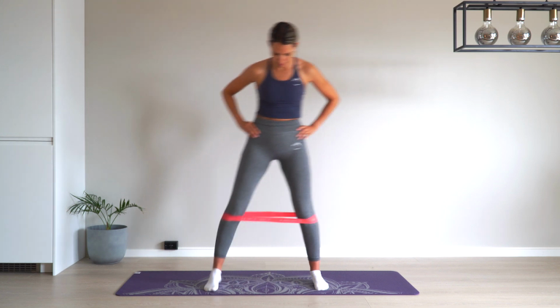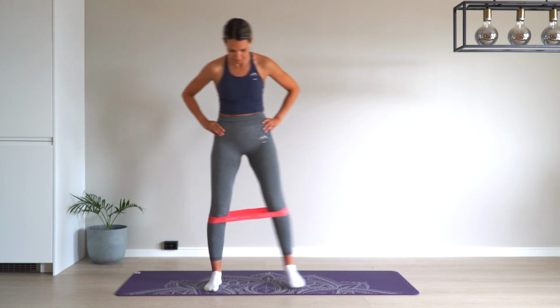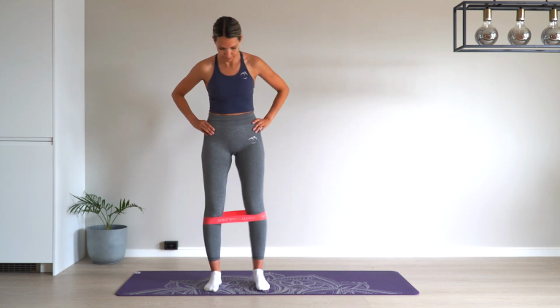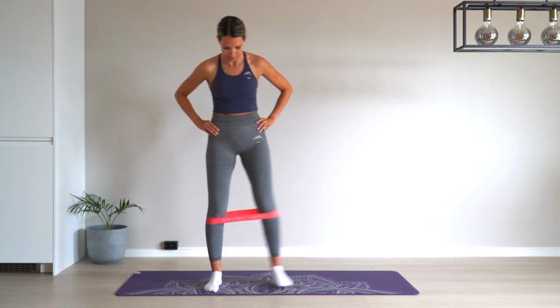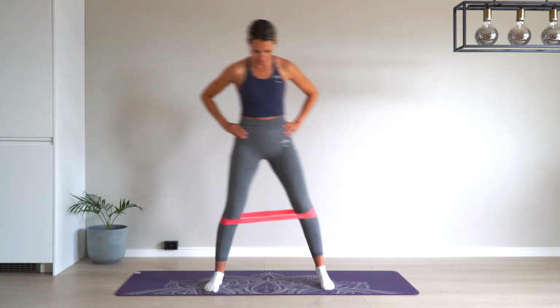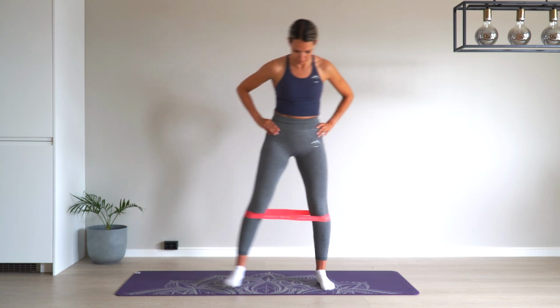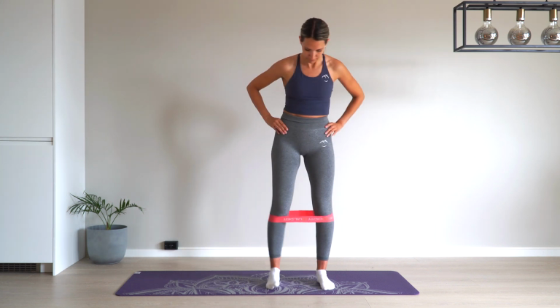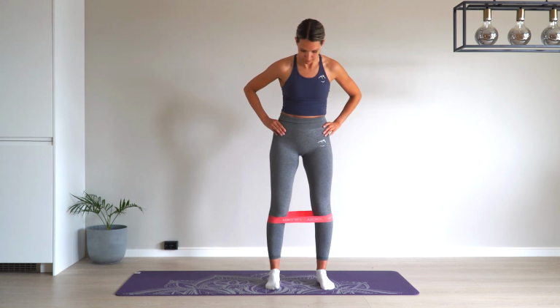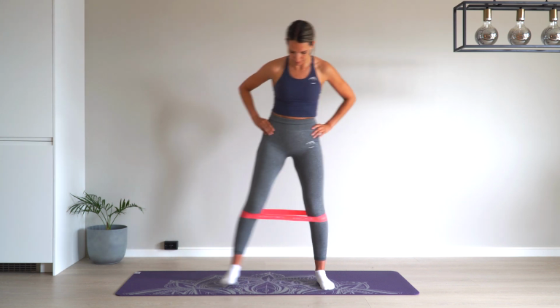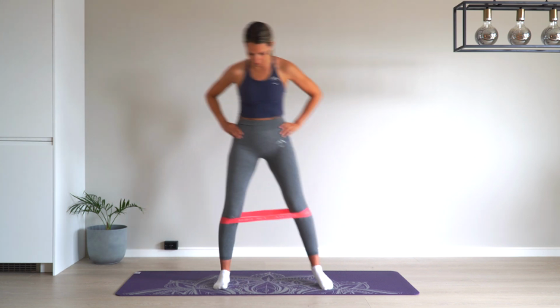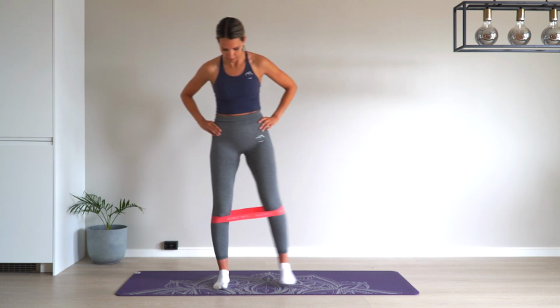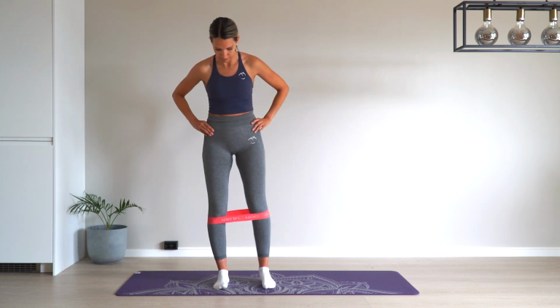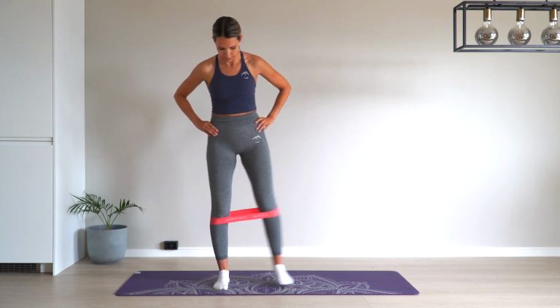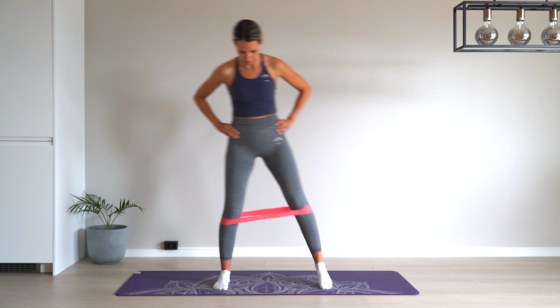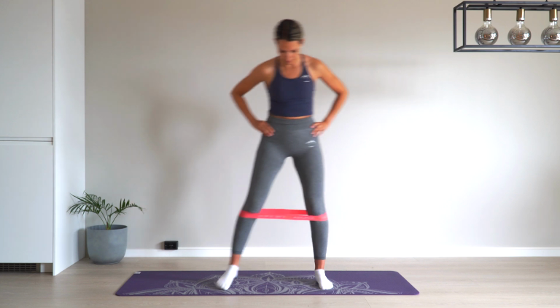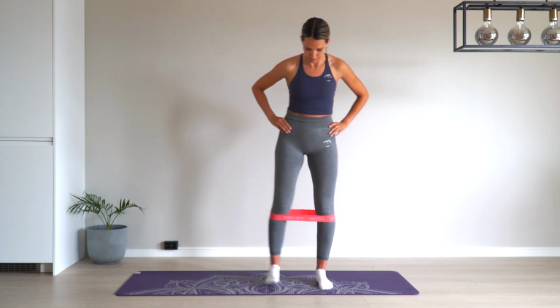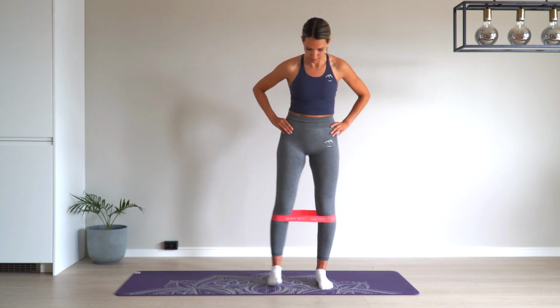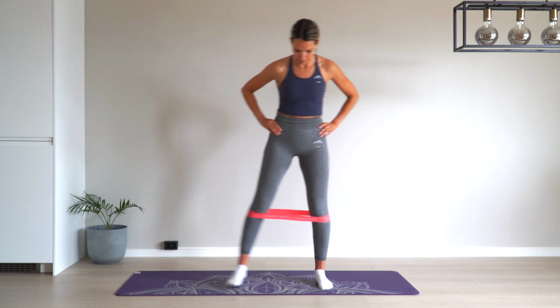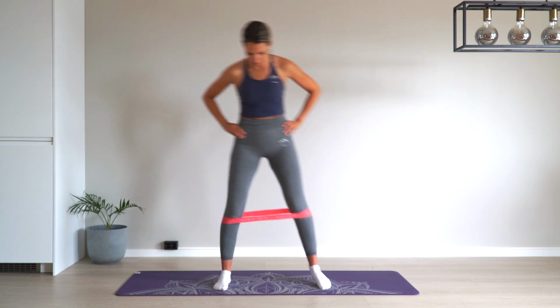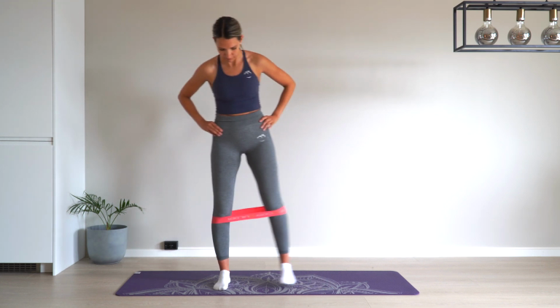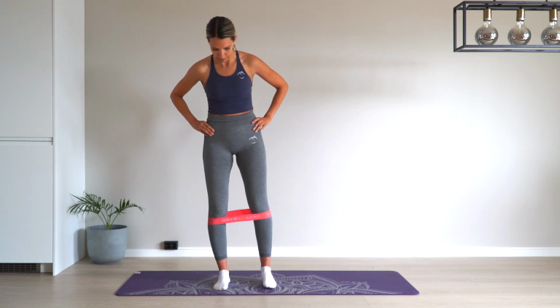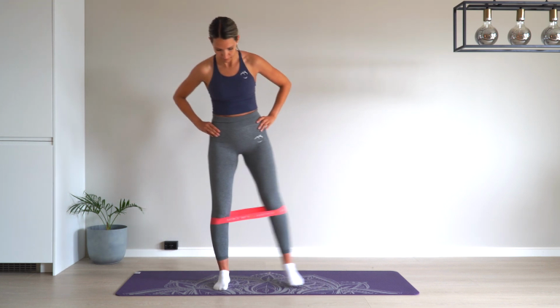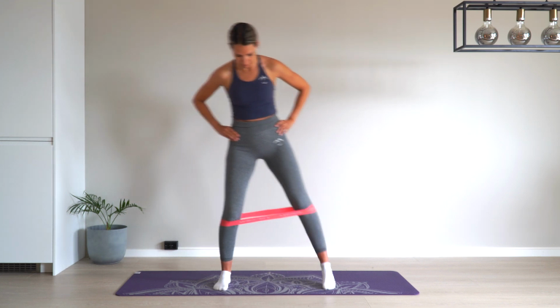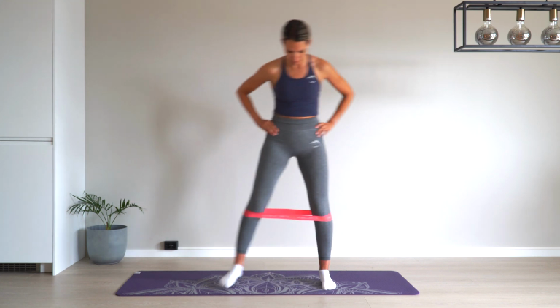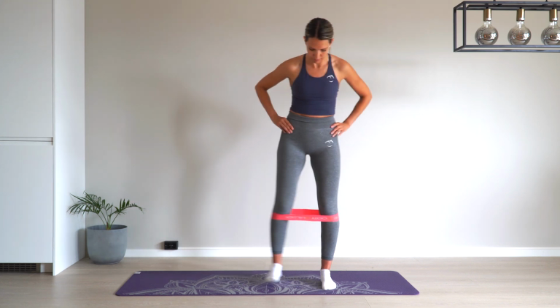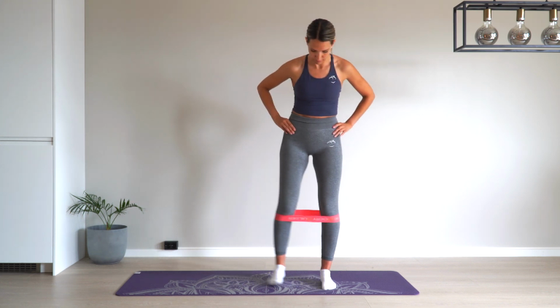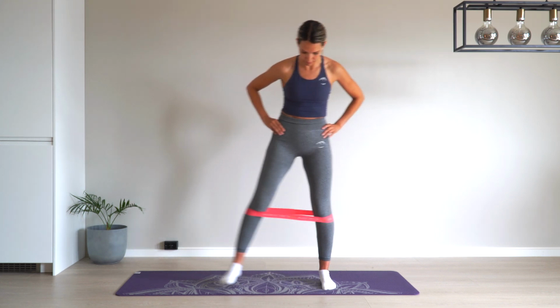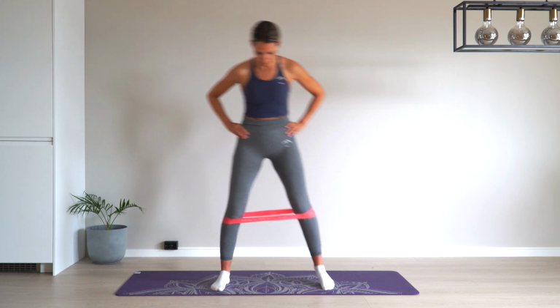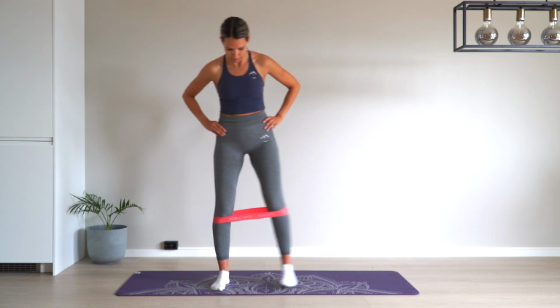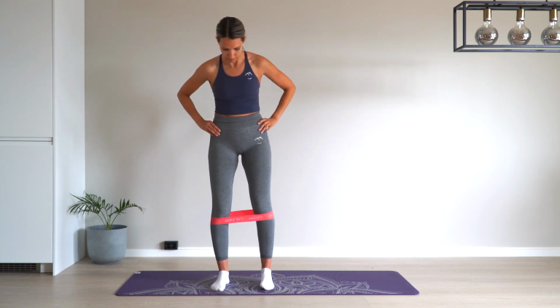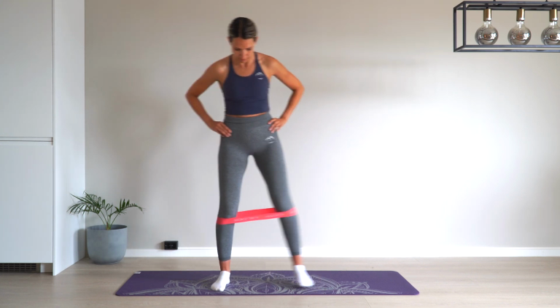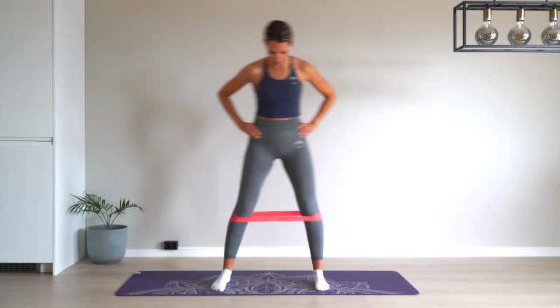Stand upright with a straight body. Attach a mini-band just below the knees. Stand hip-width apart with your feet straight ahead.